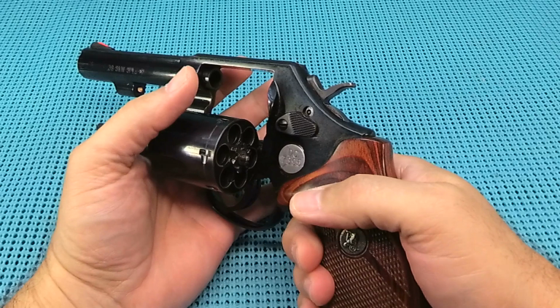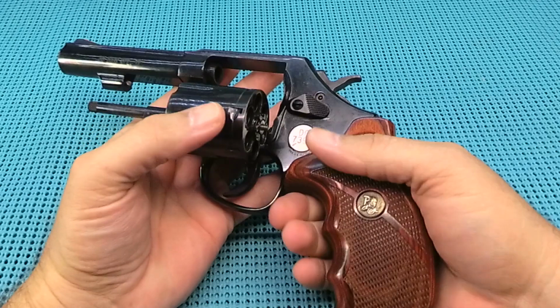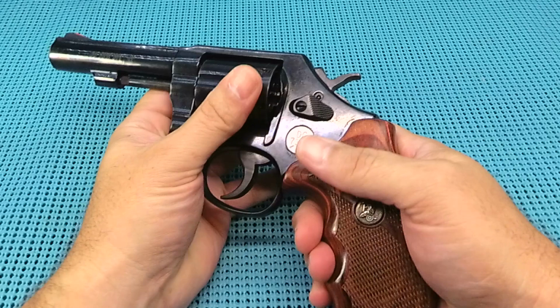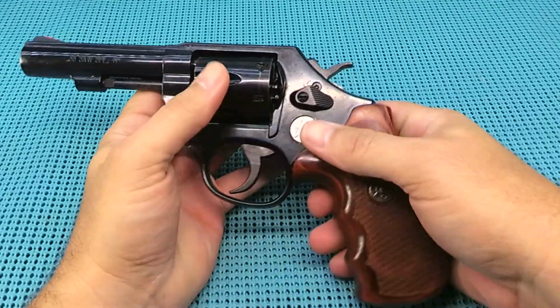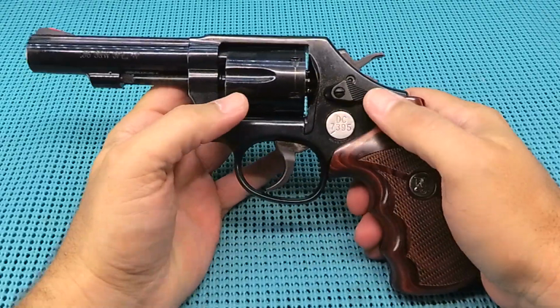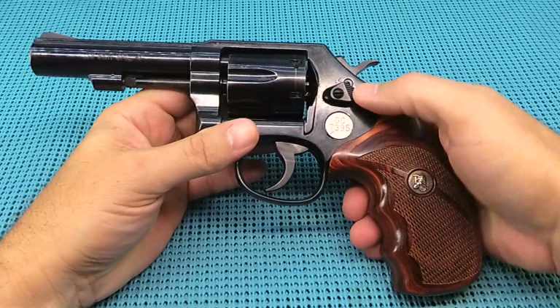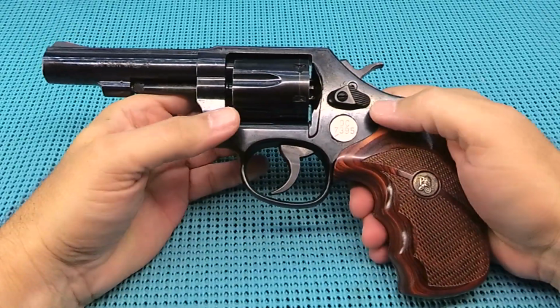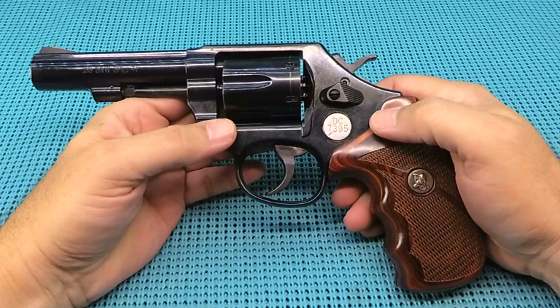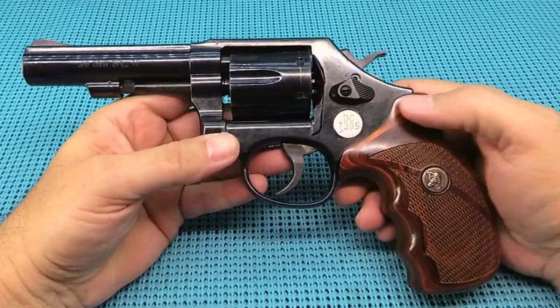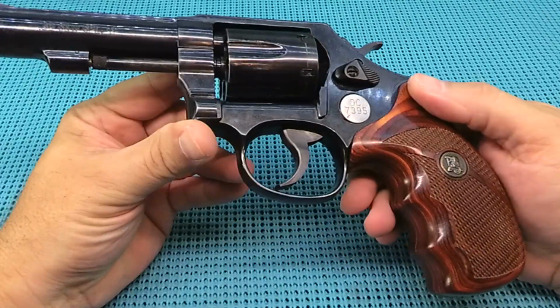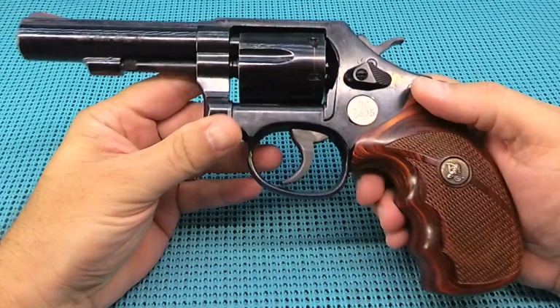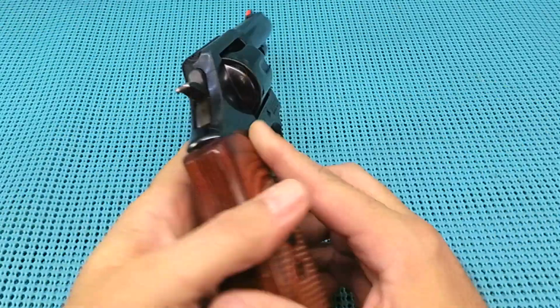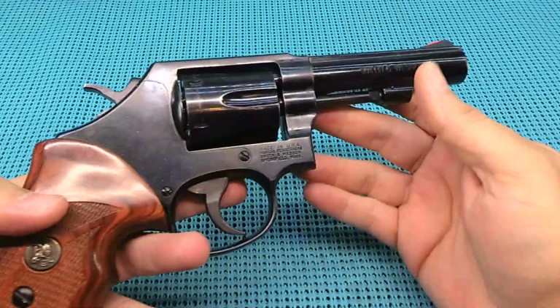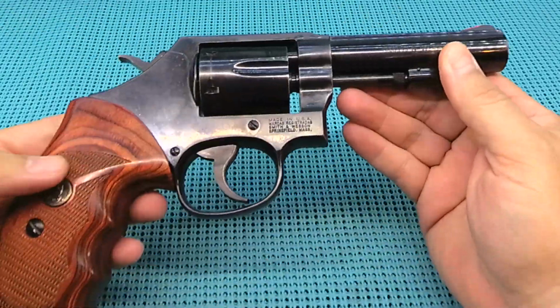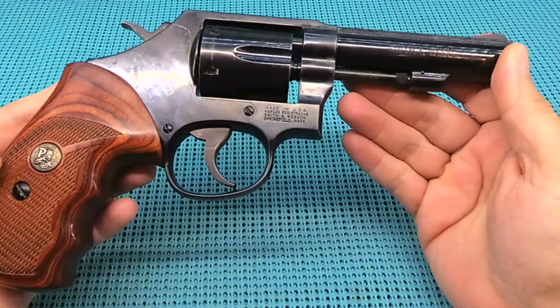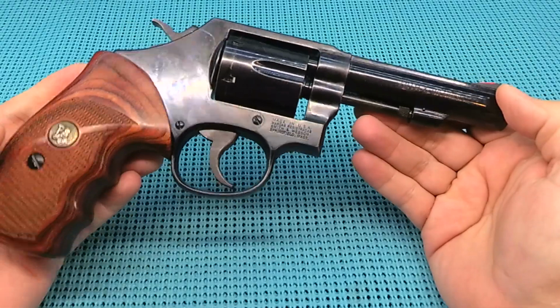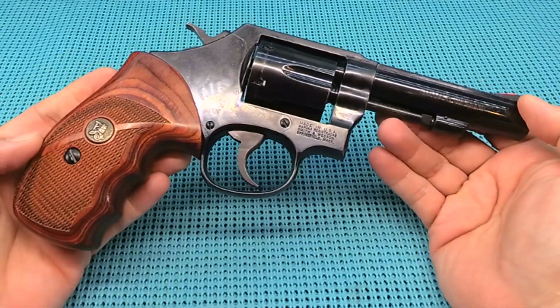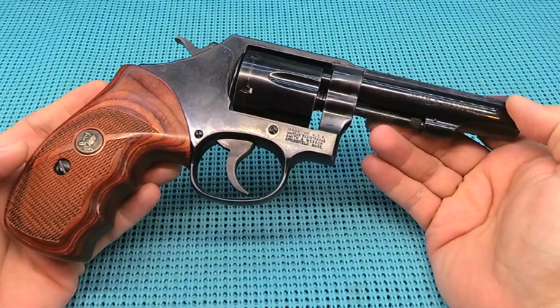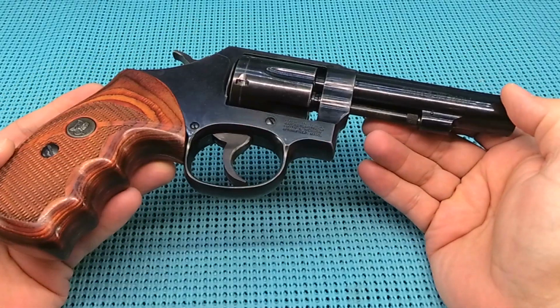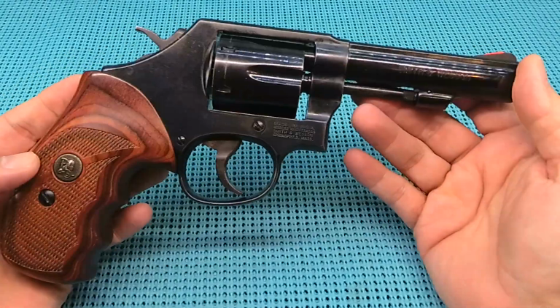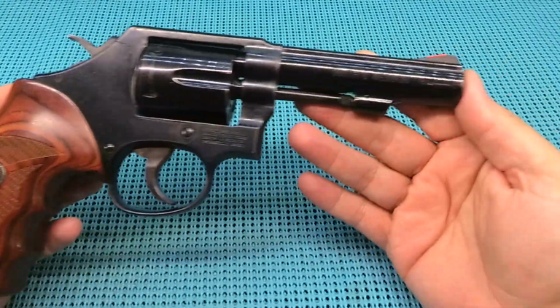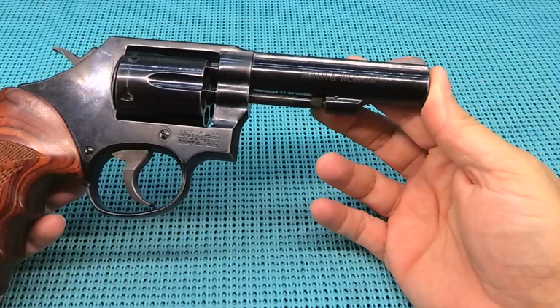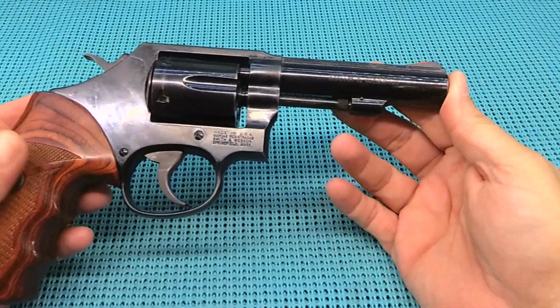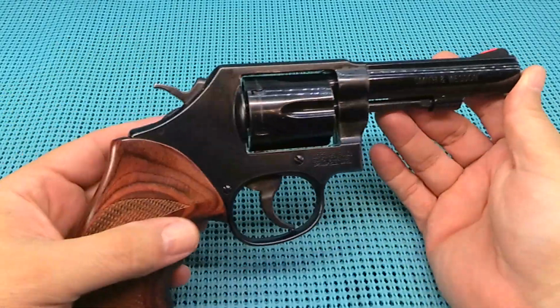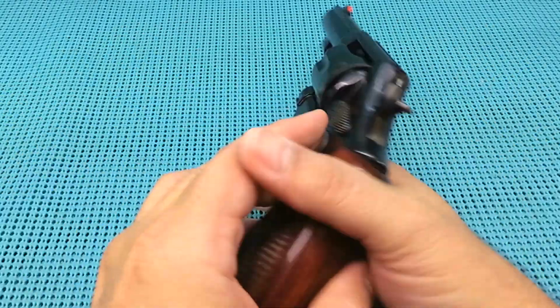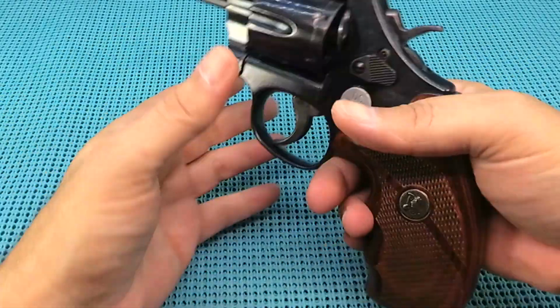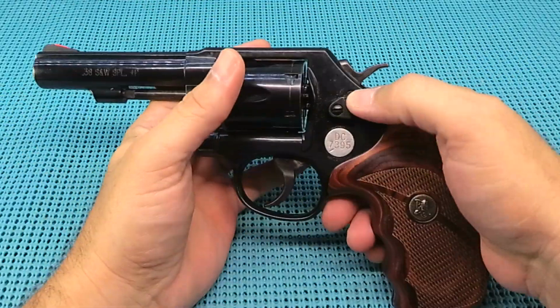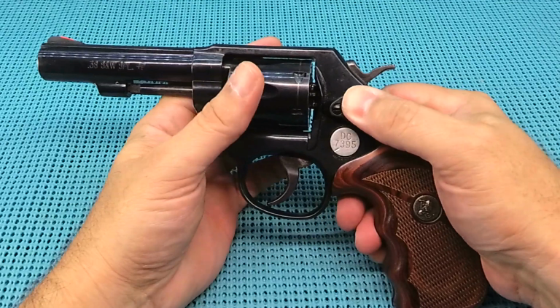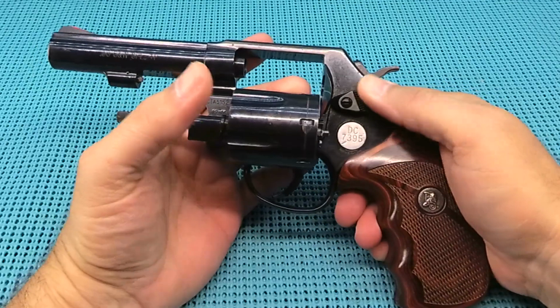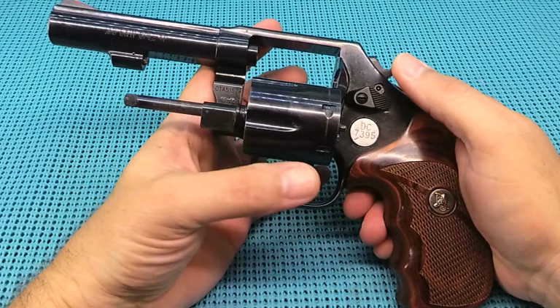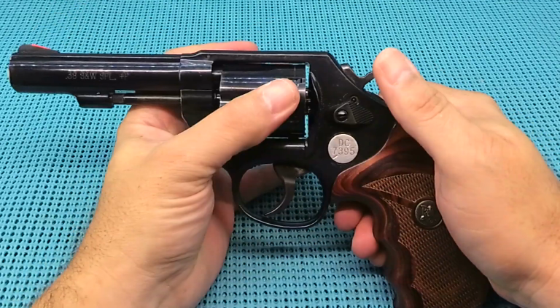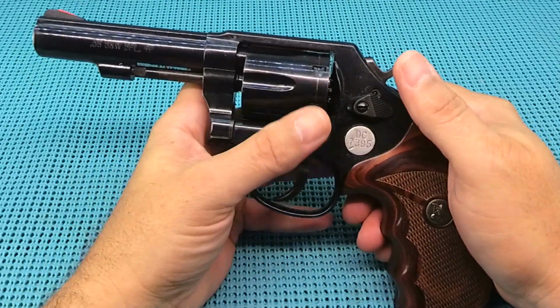Hey, UGD, coming at you with your range review of the Smith & Wesson Model 10-14. Just drink that cop carry goodness in. Man, I am loving this gun. Let me give you a rundown of this single-action, double-action hot rod.